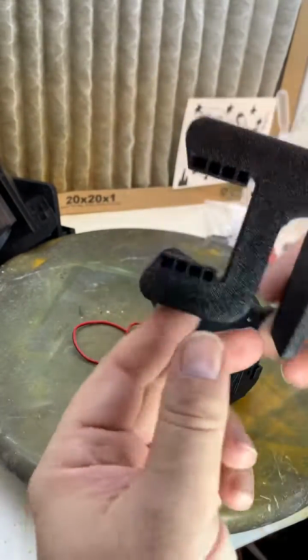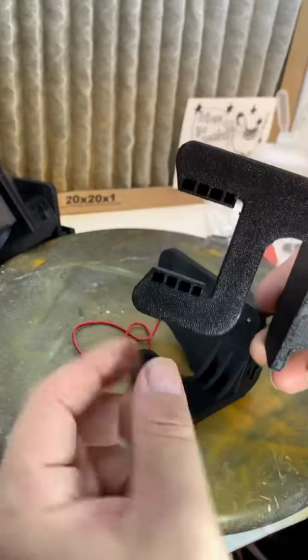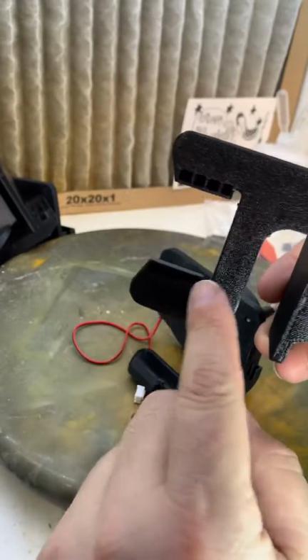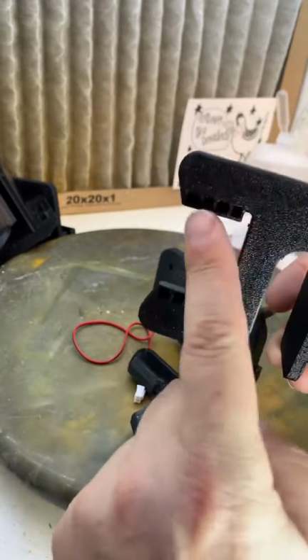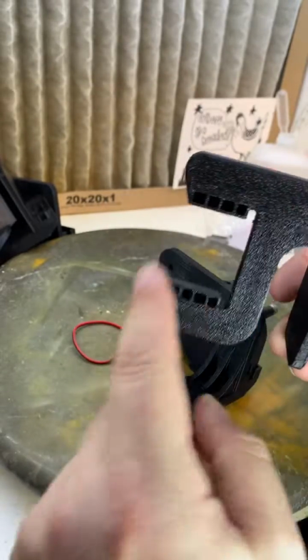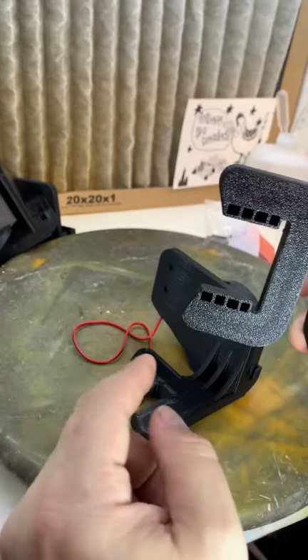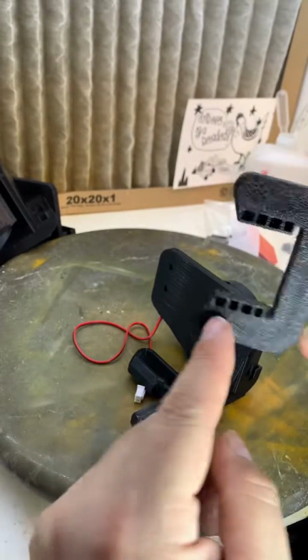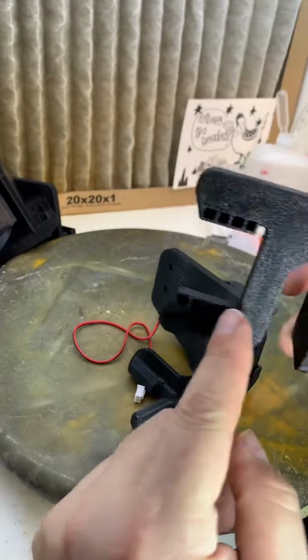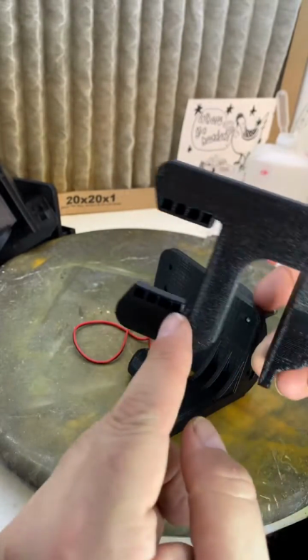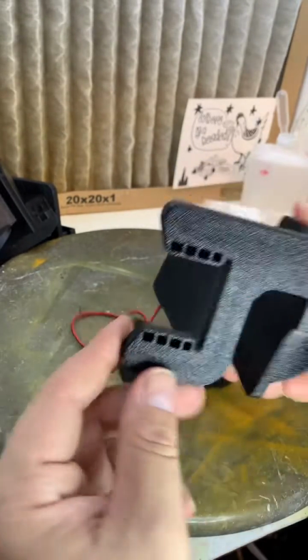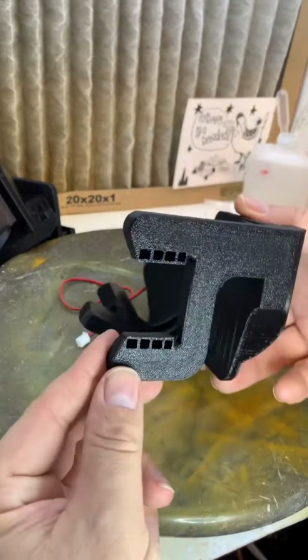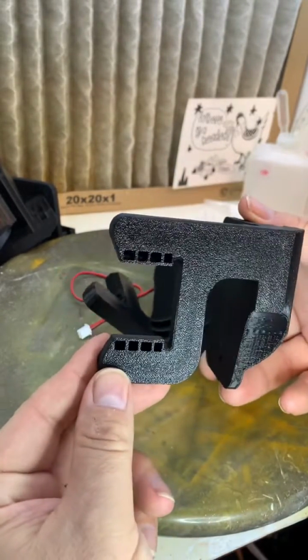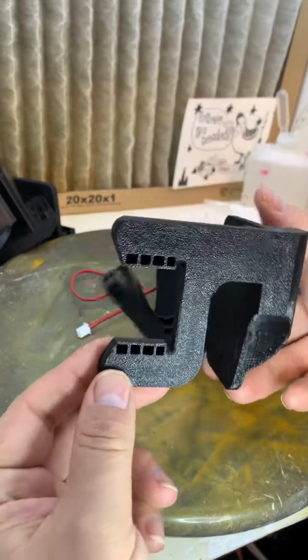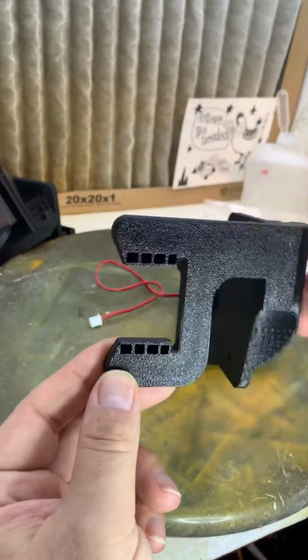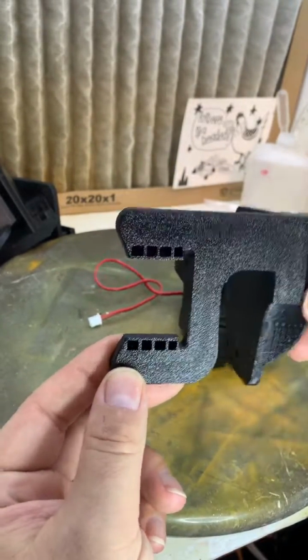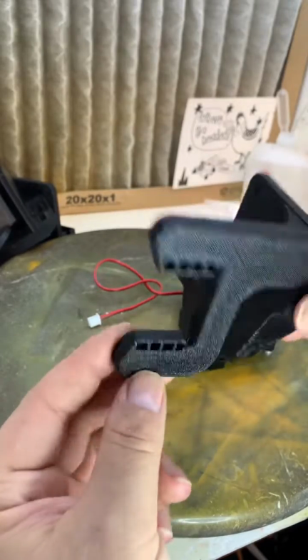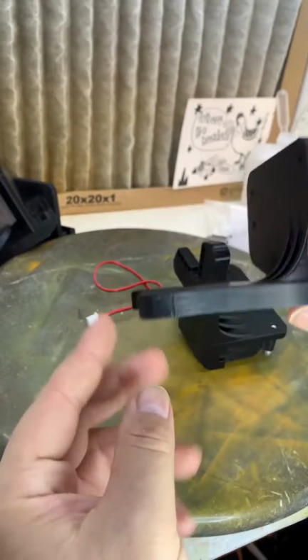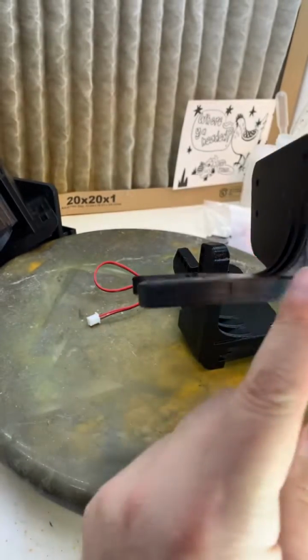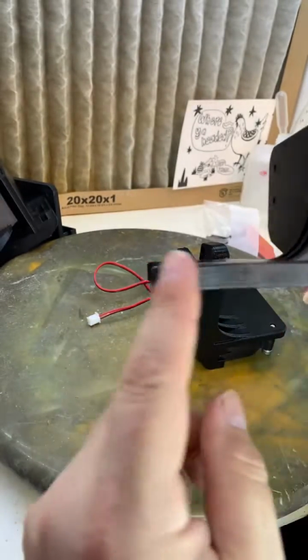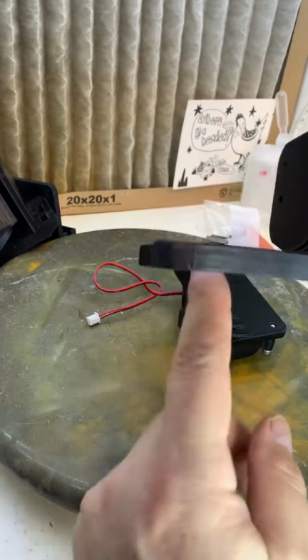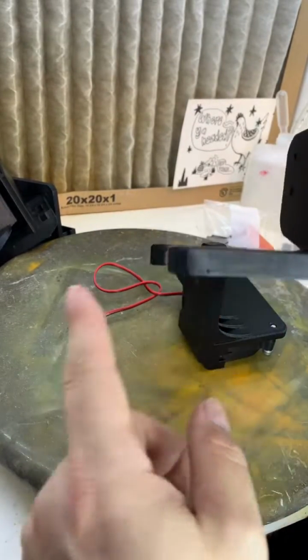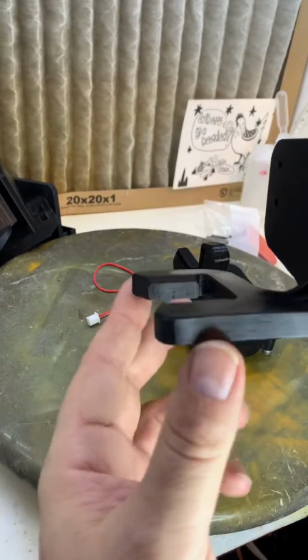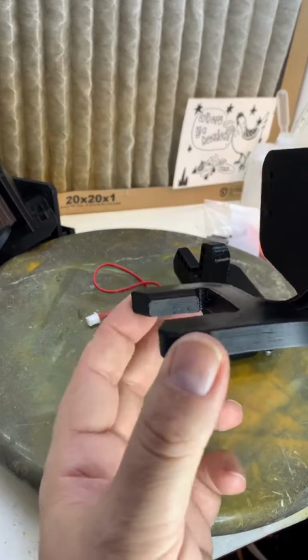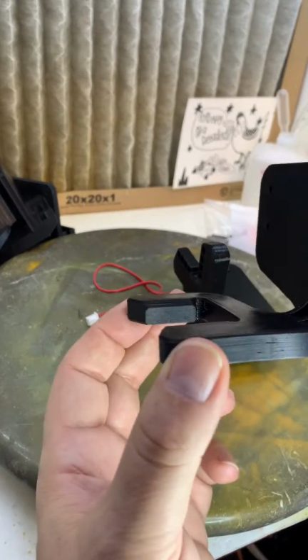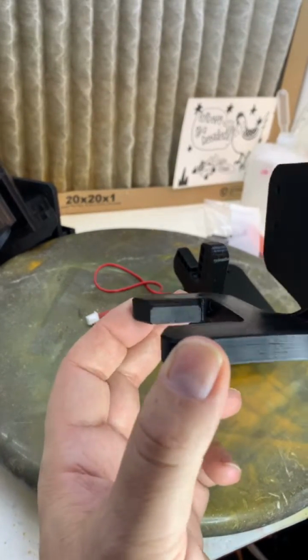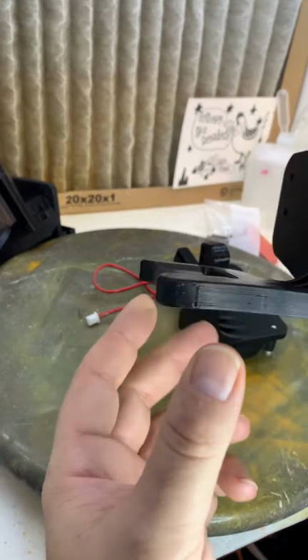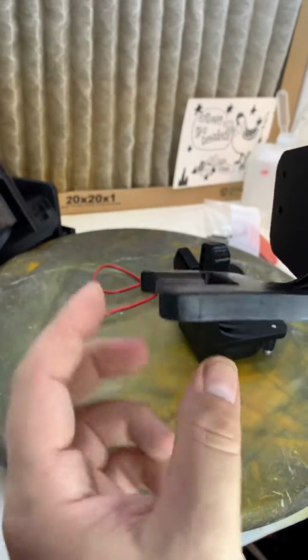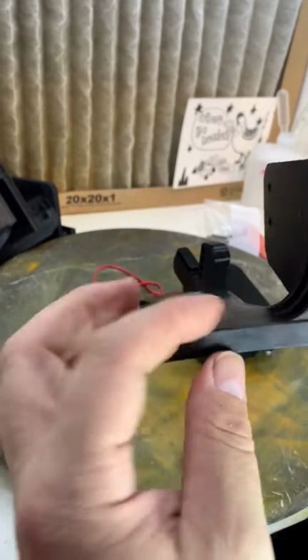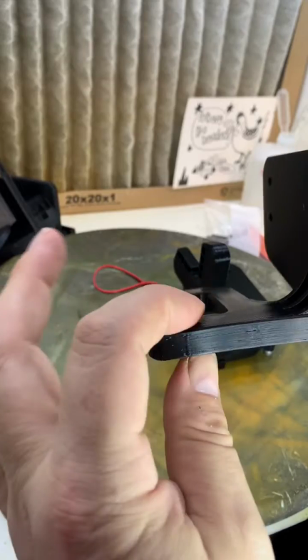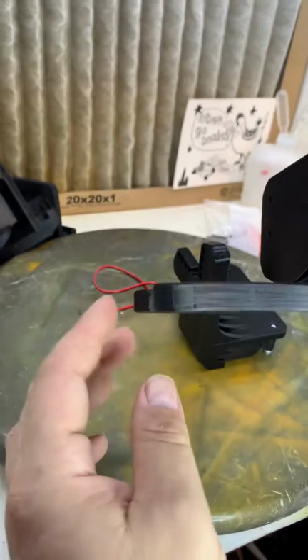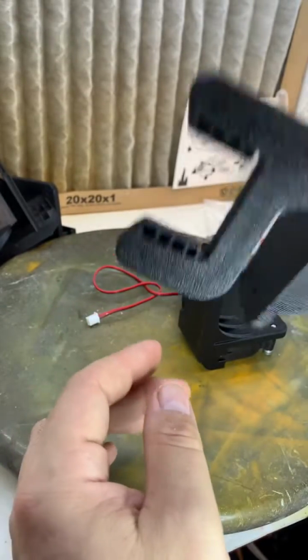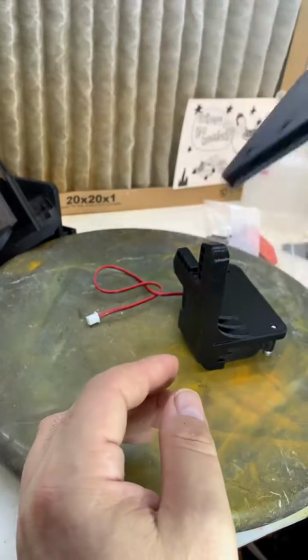I made another version where I redistributed the airflow to blow down from the bottom — you can see it right there. But the problem with this one is it sagged because I didn't put enough structural infill and the walls weren't thick enough.